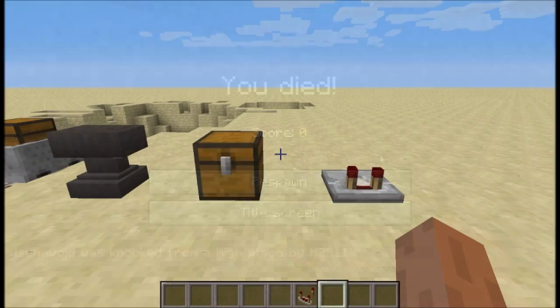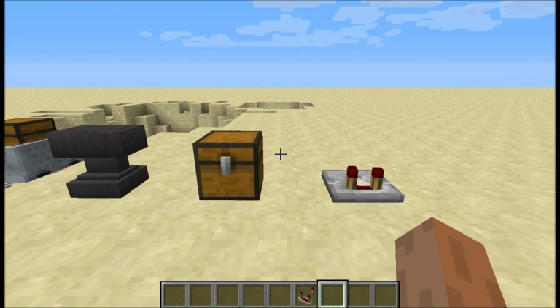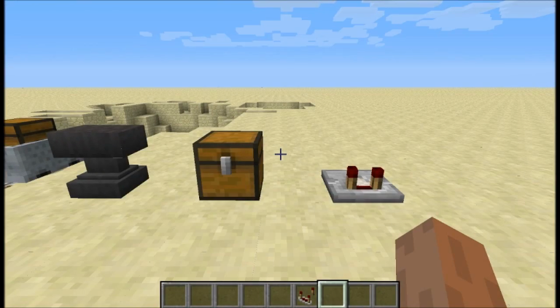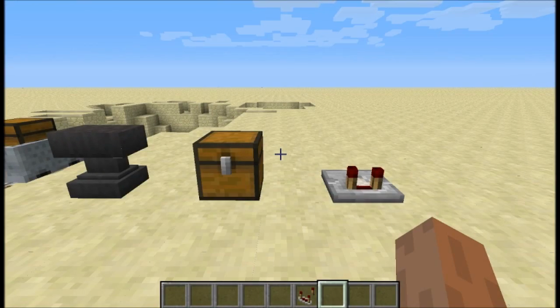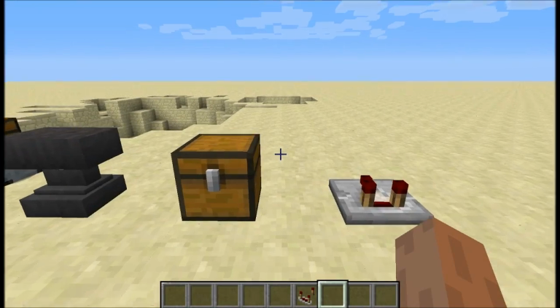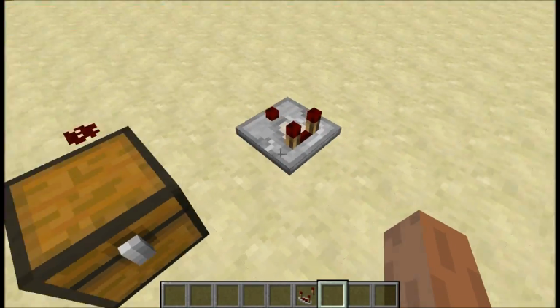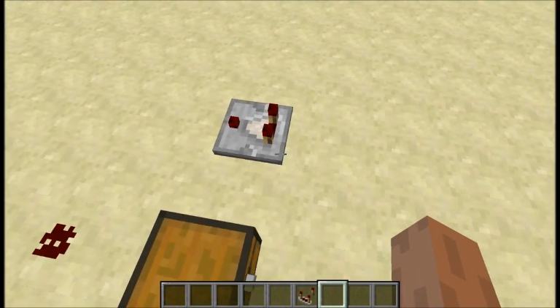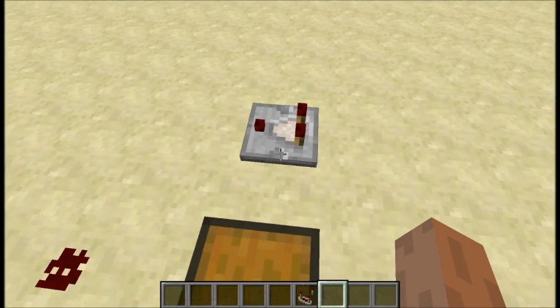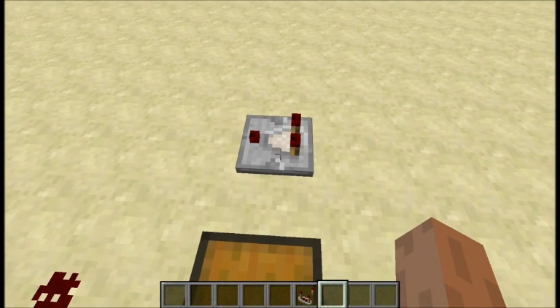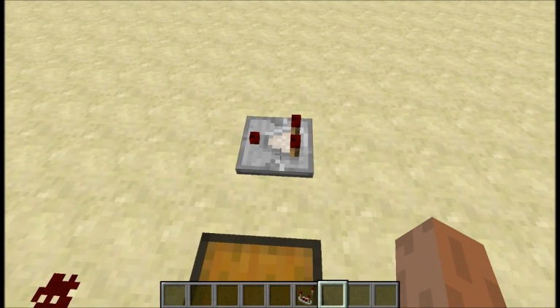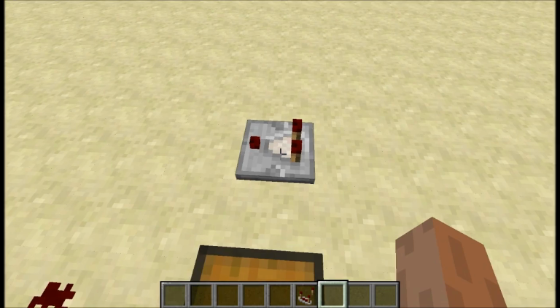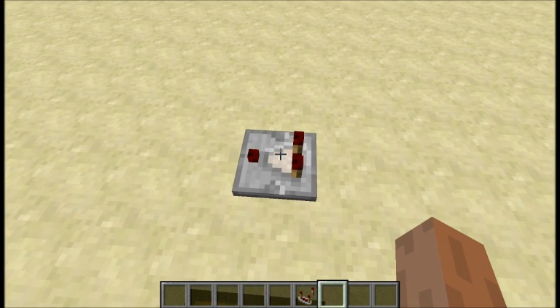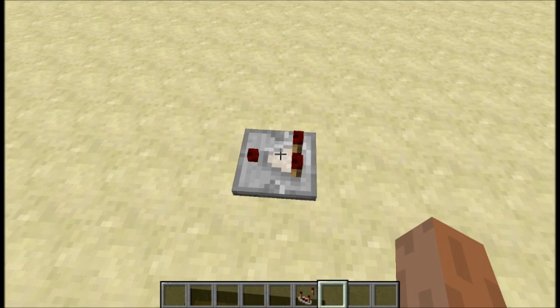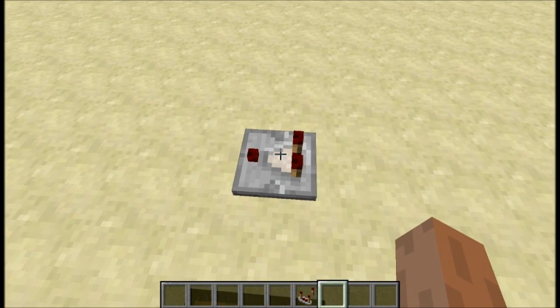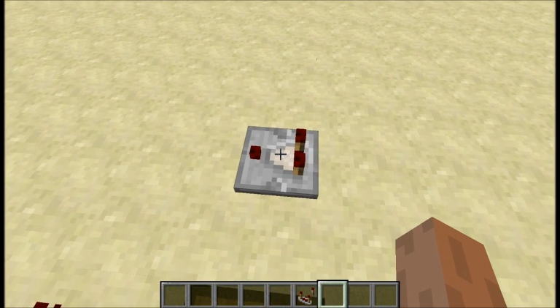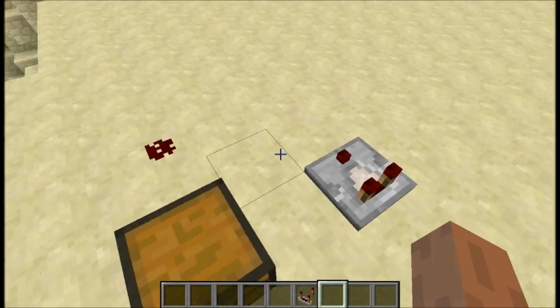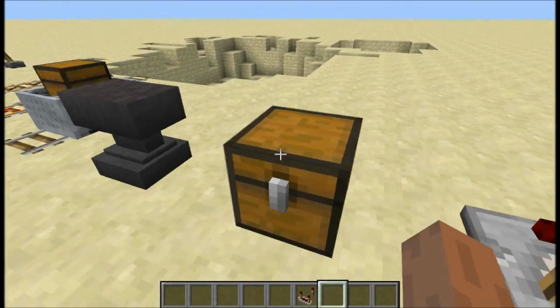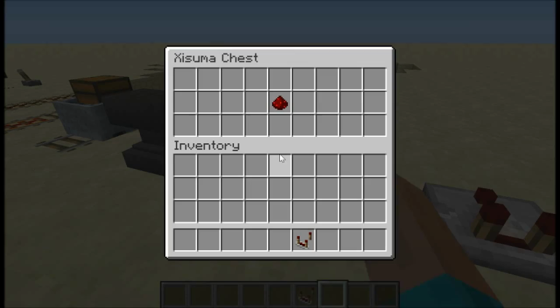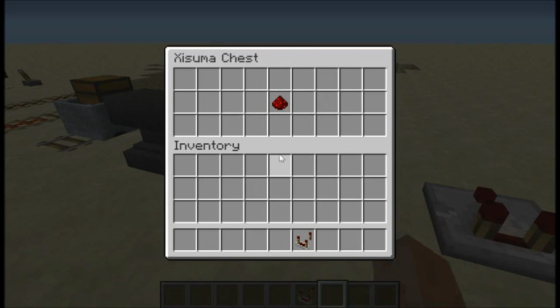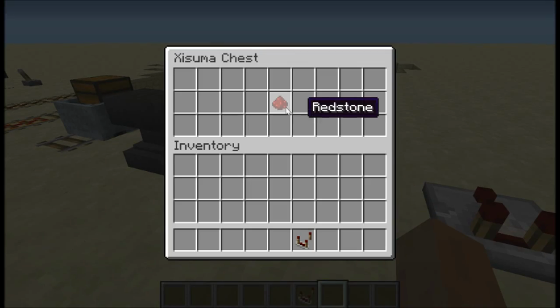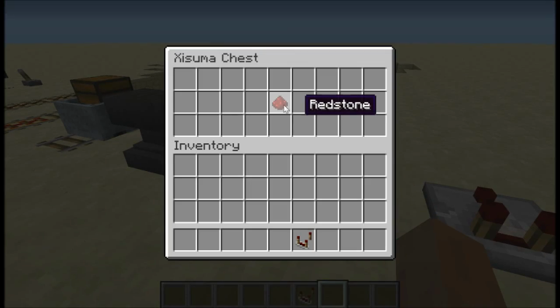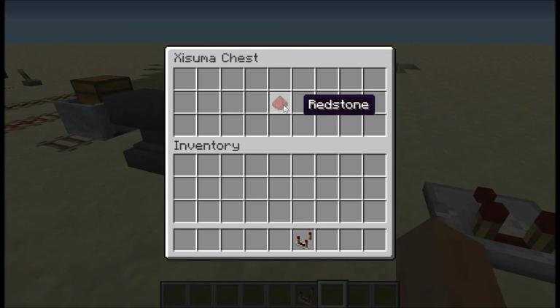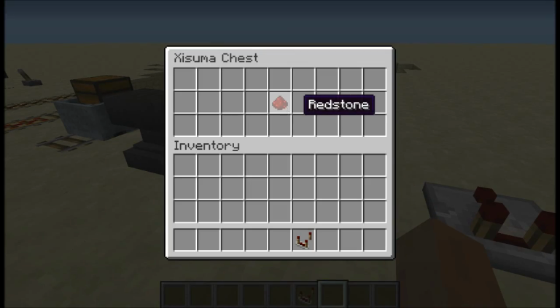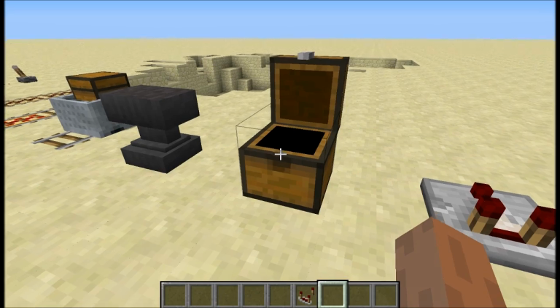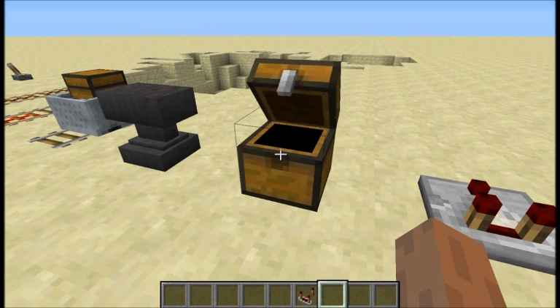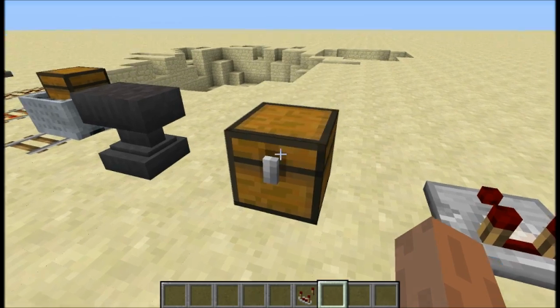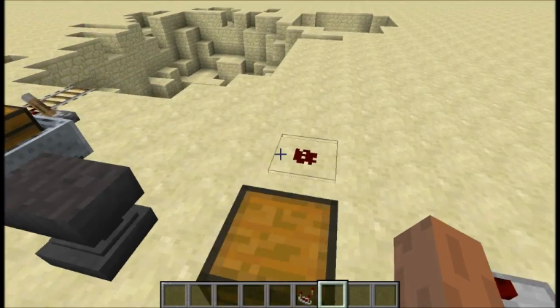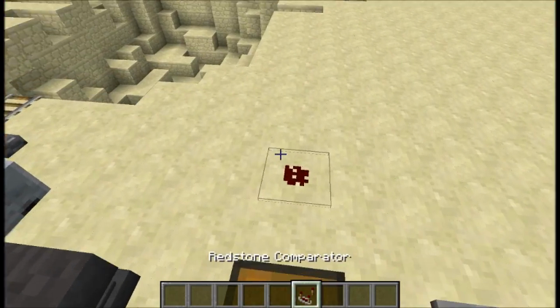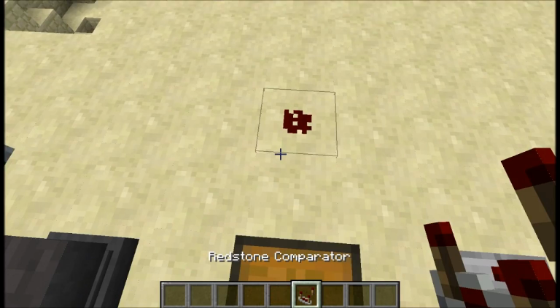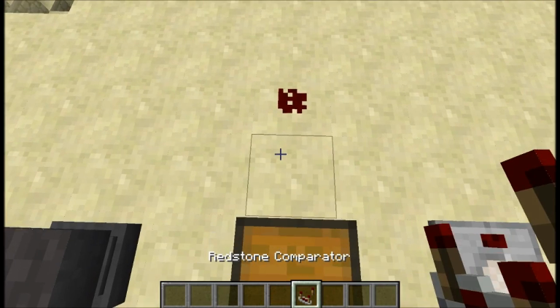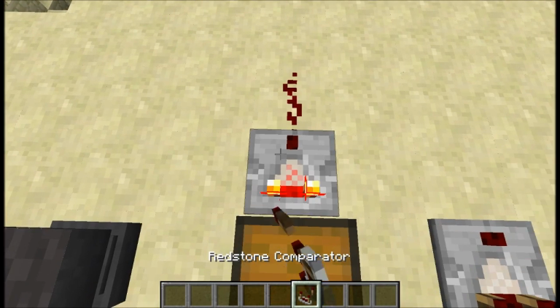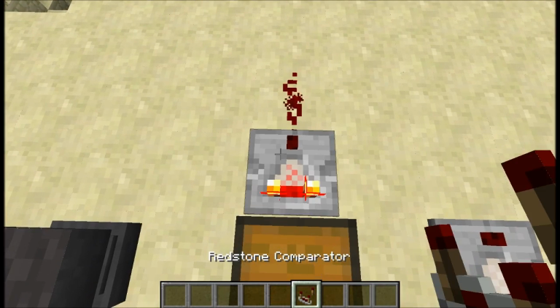The comparator has also been tweaked. It has a new texture, and also if you have one item inside a chest you will now receive a signal using it.